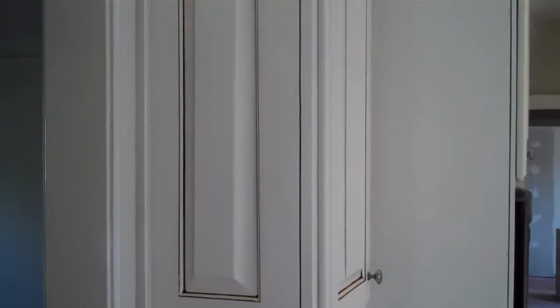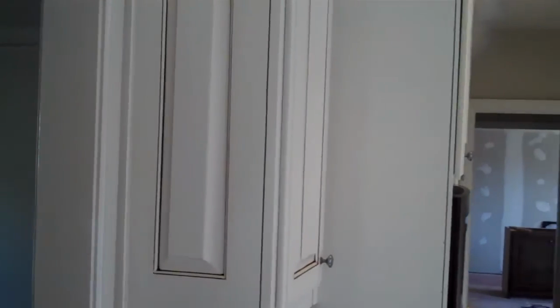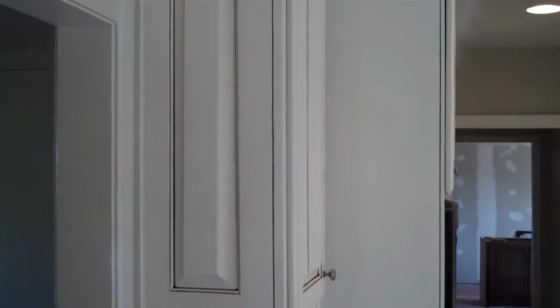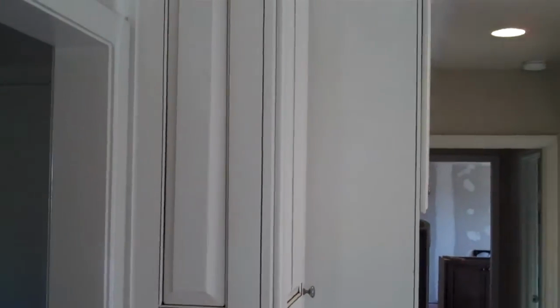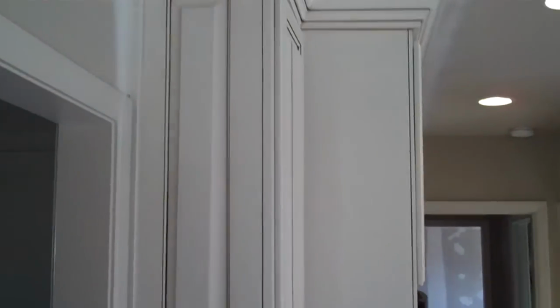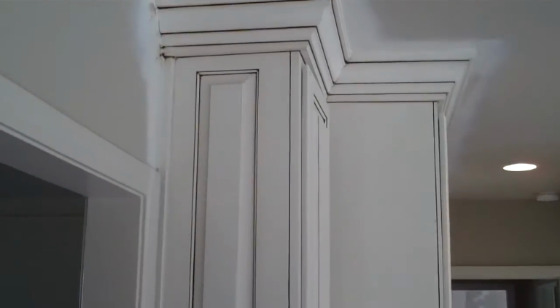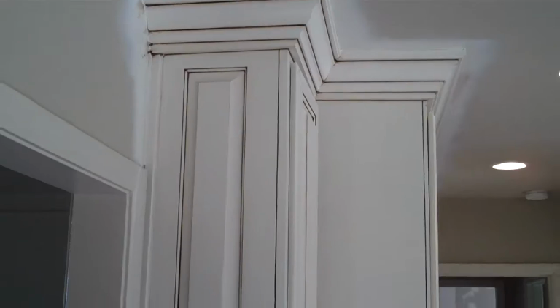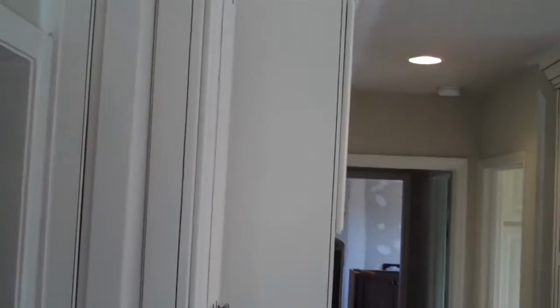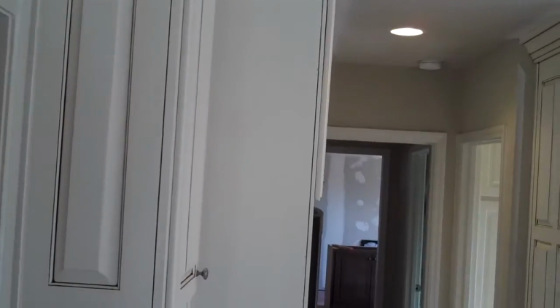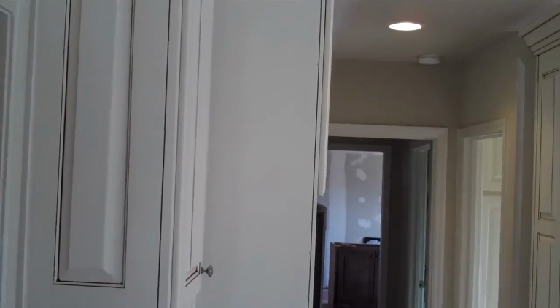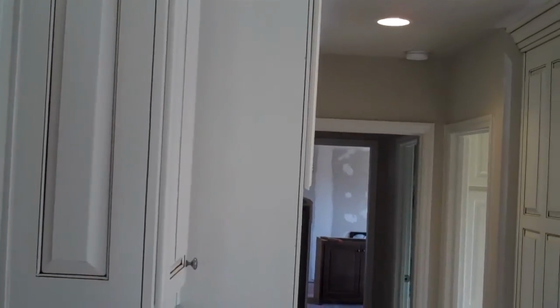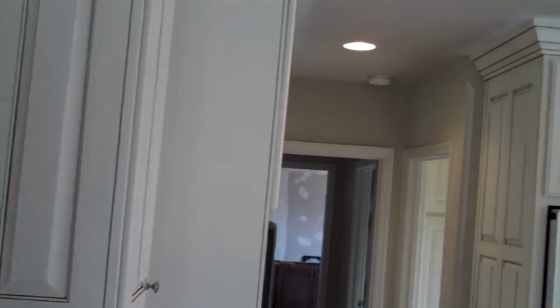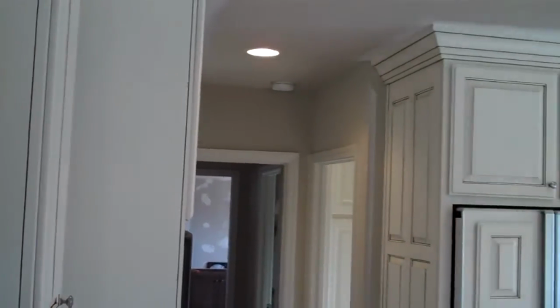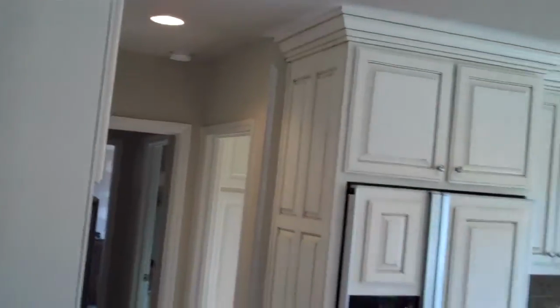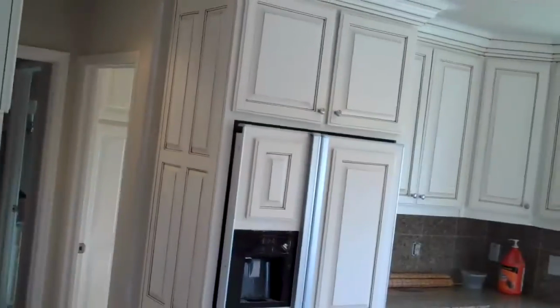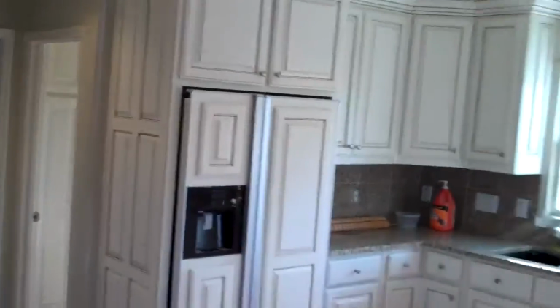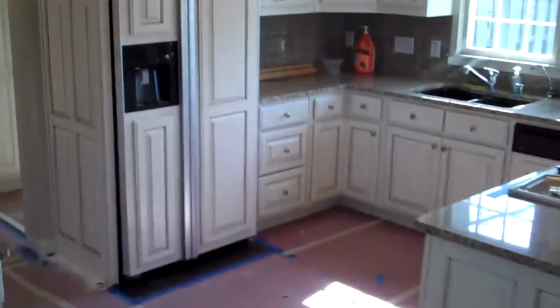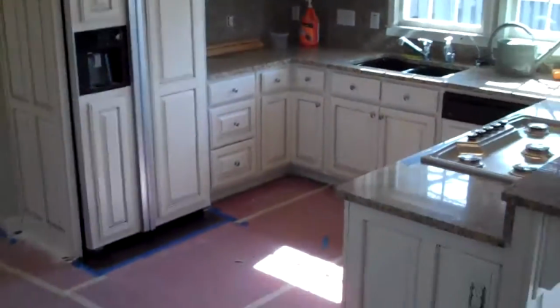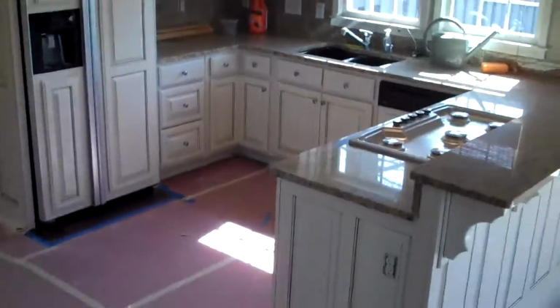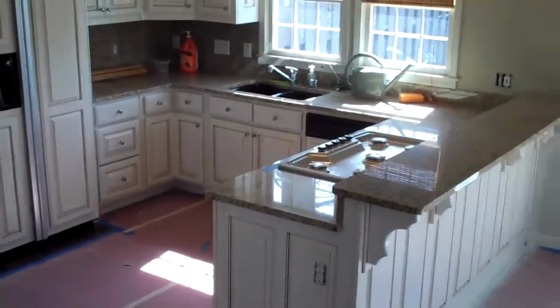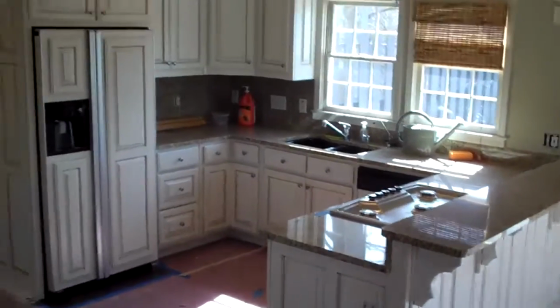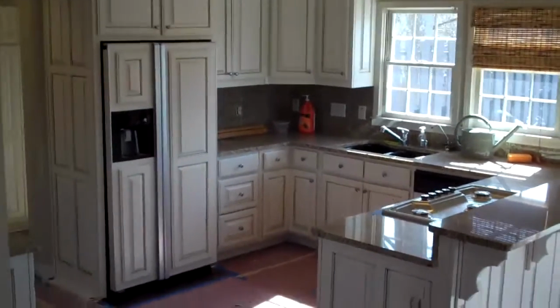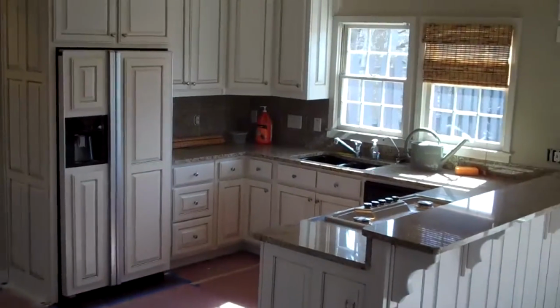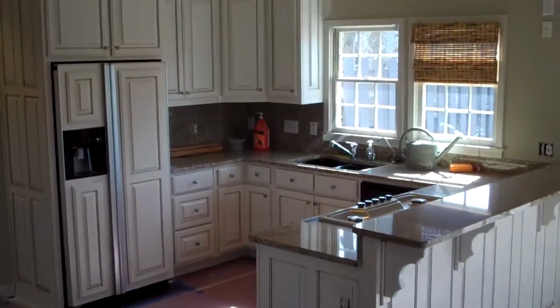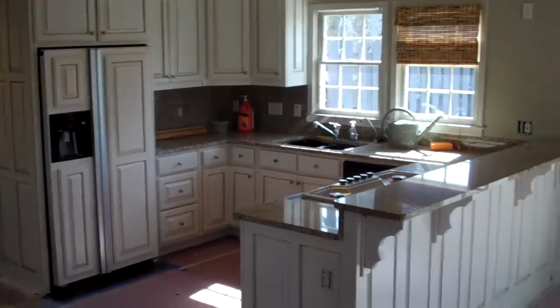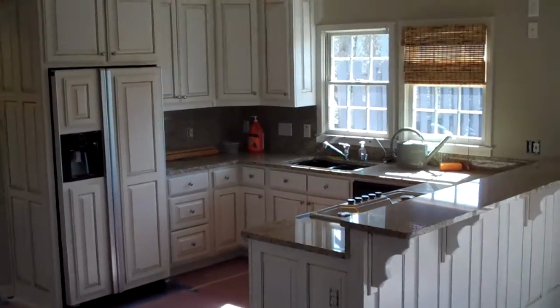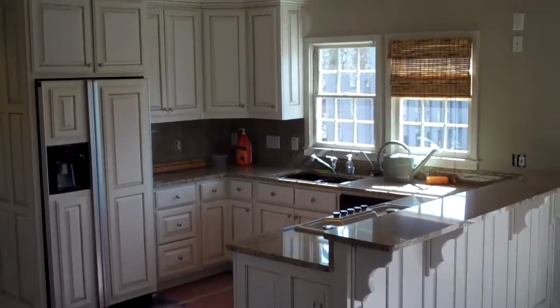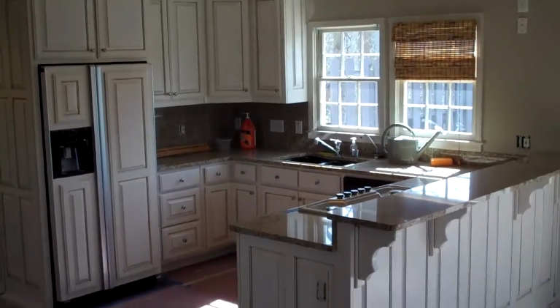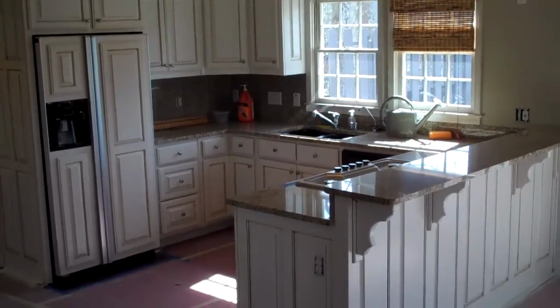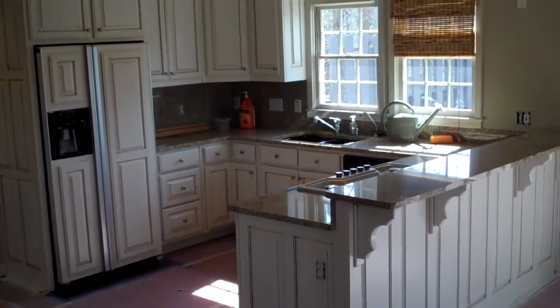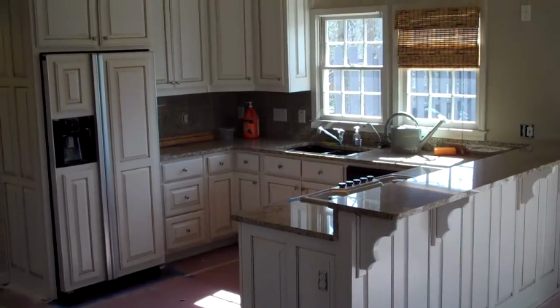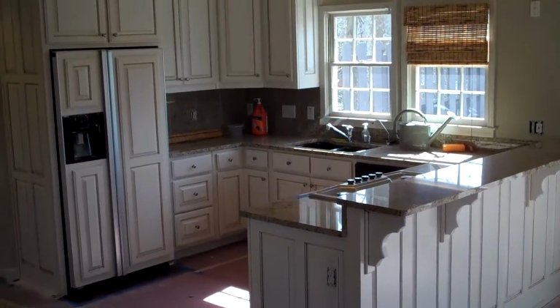Alright, well I hope this will give you an idea what this kitchen looks like. So we can get back home and post and see the whole thing. And that's about it.